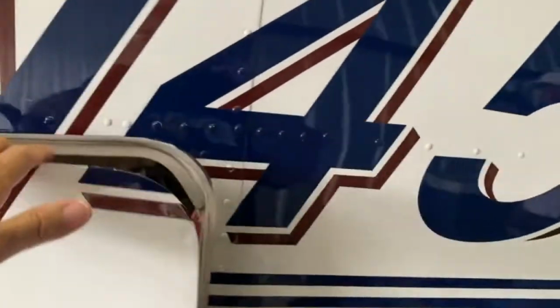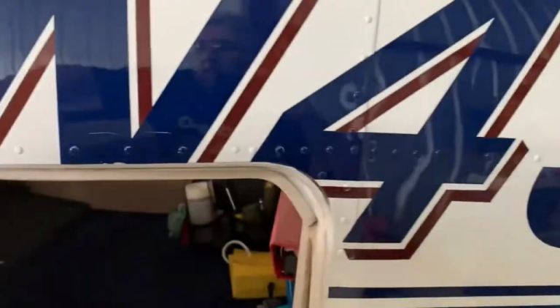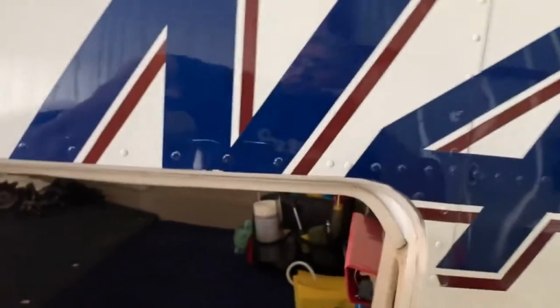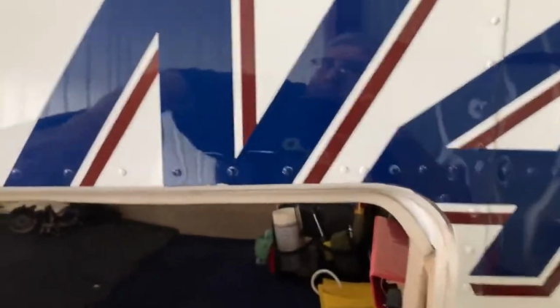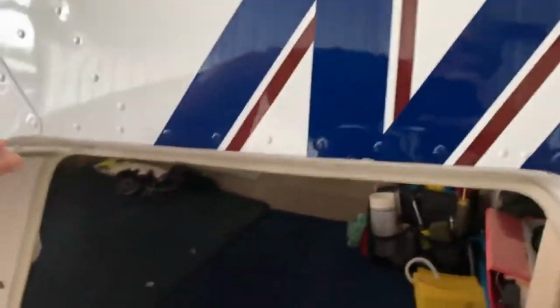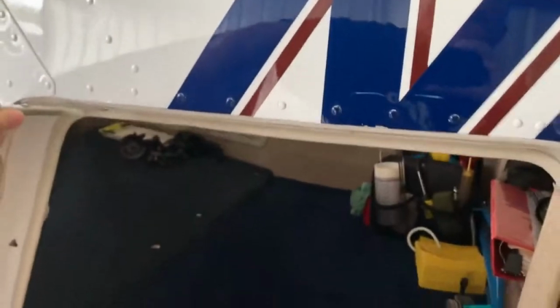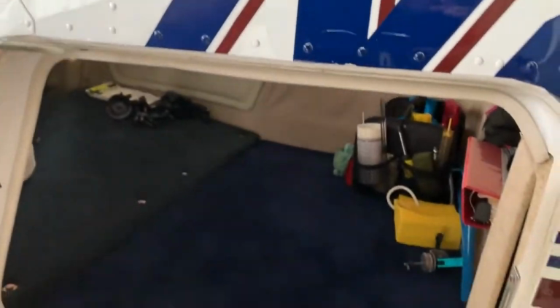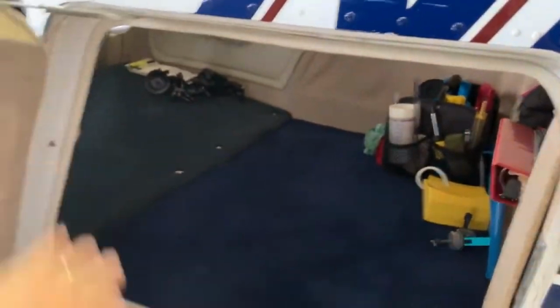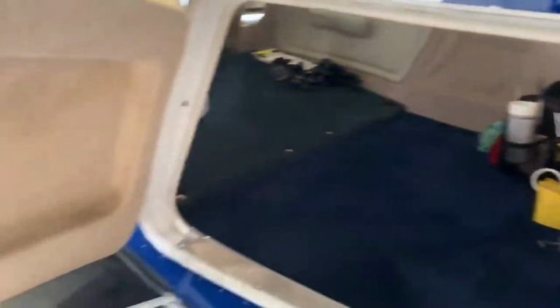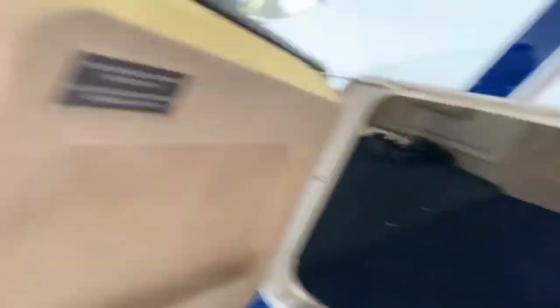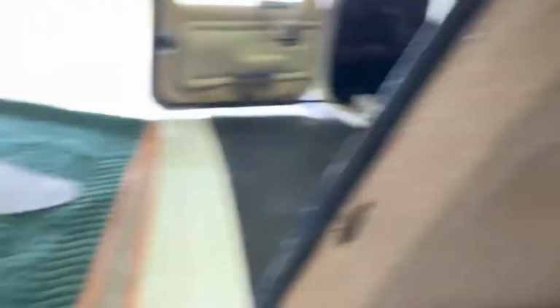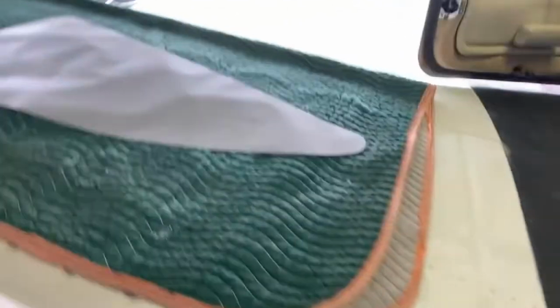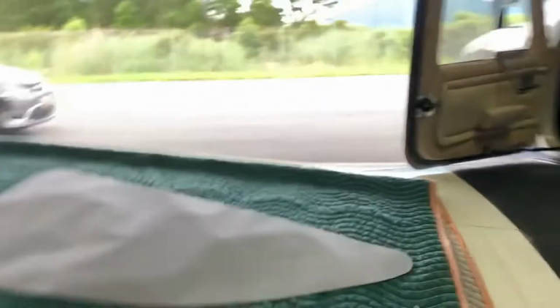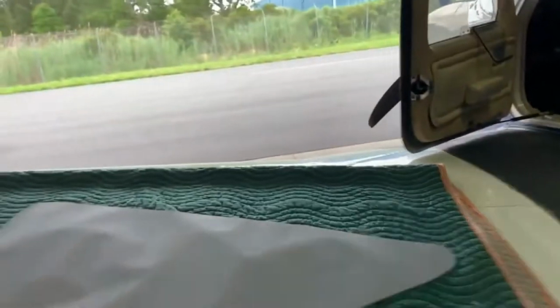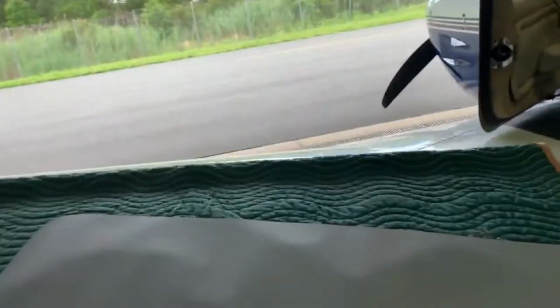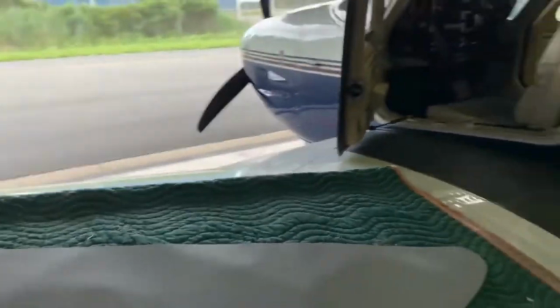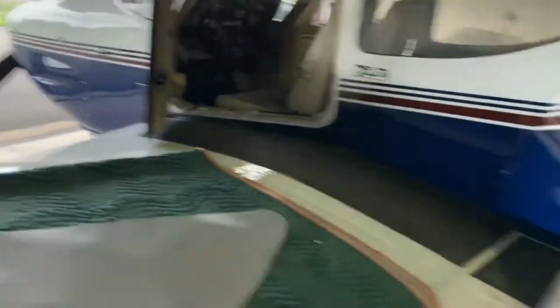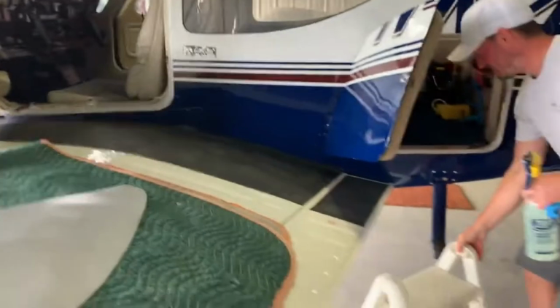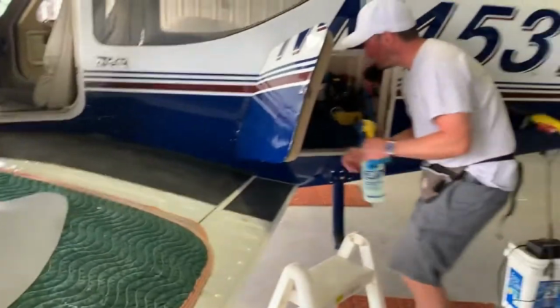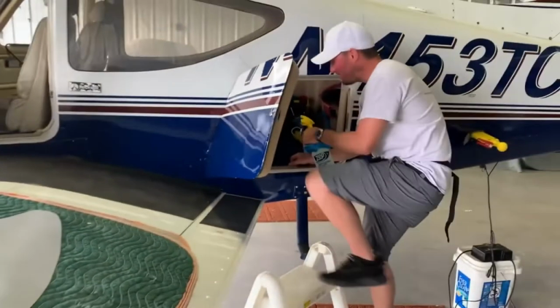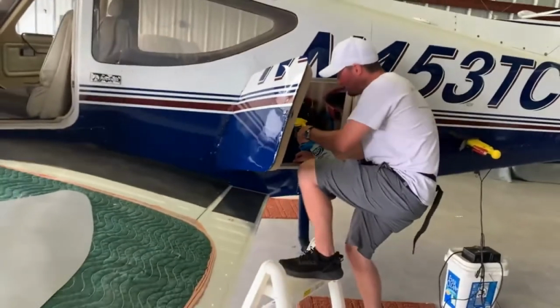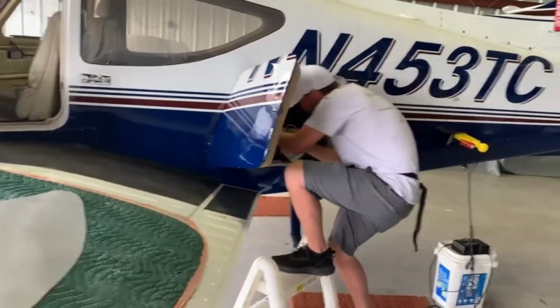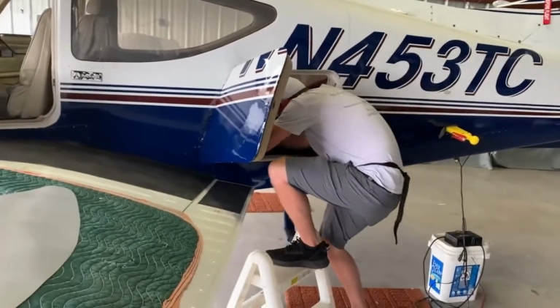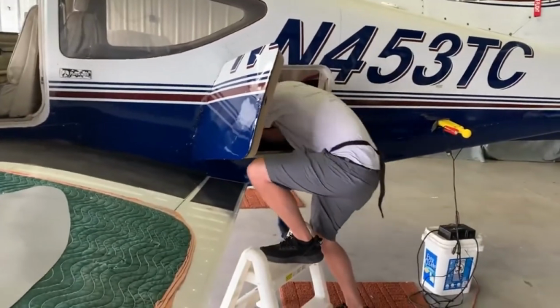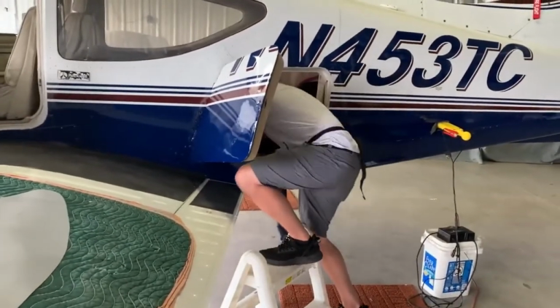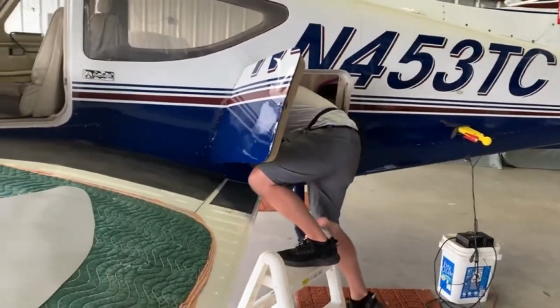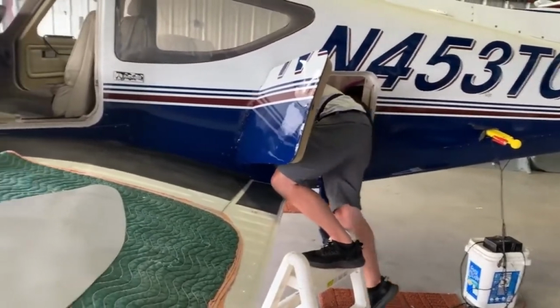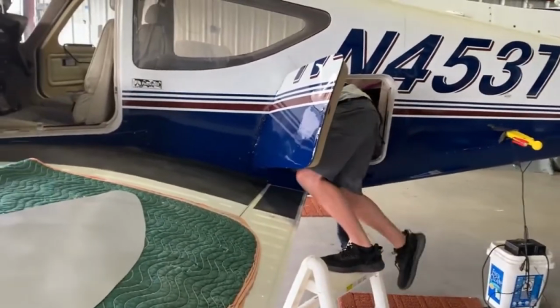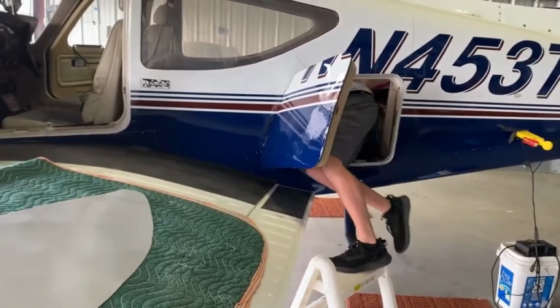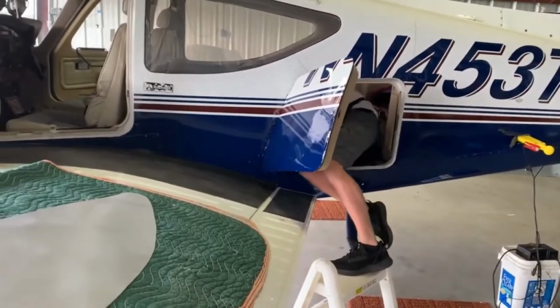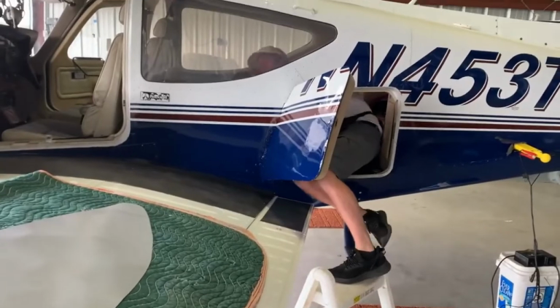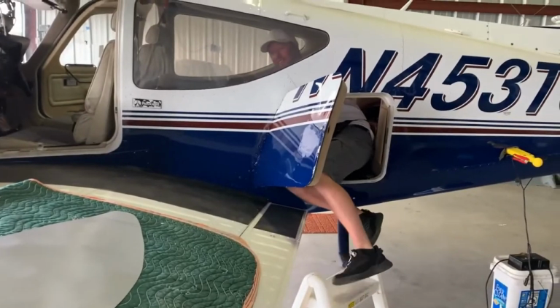Alan asks if I want the door hinged open for more room — he says he'll slide right through. He squirrels right in there while I'm getting old and would struggle with it.